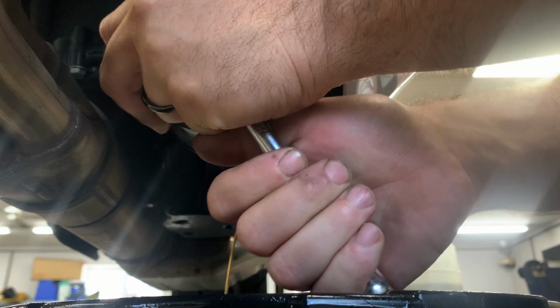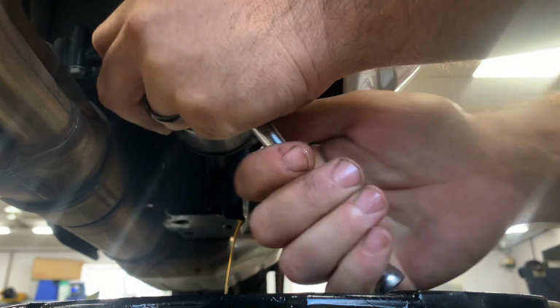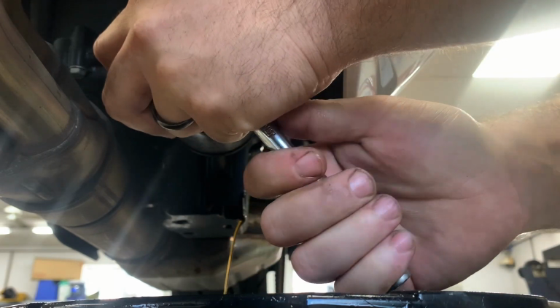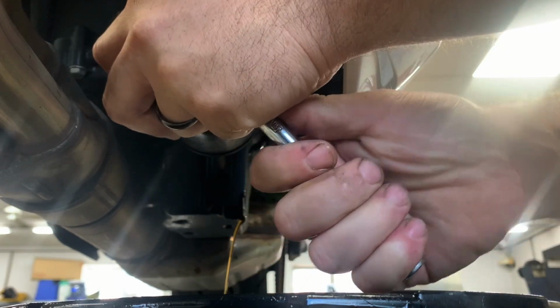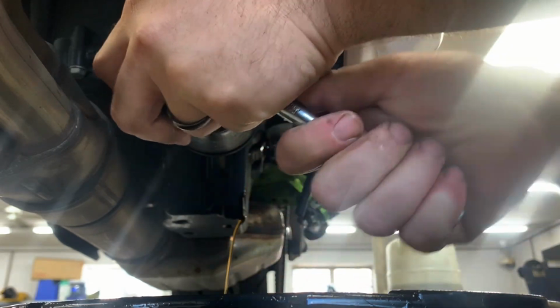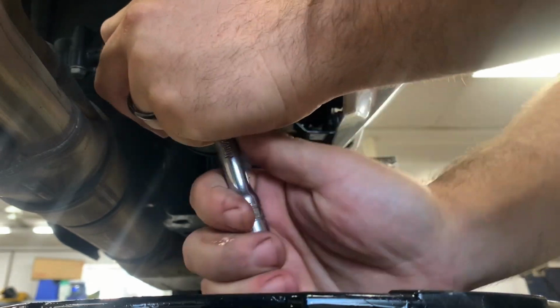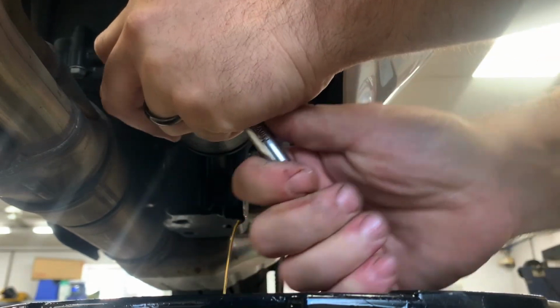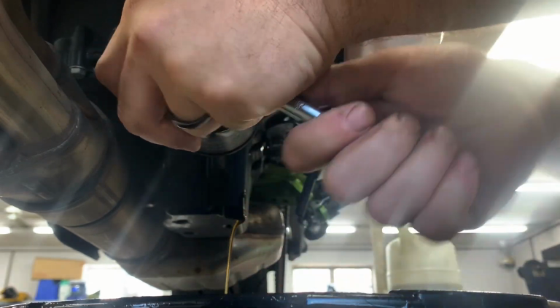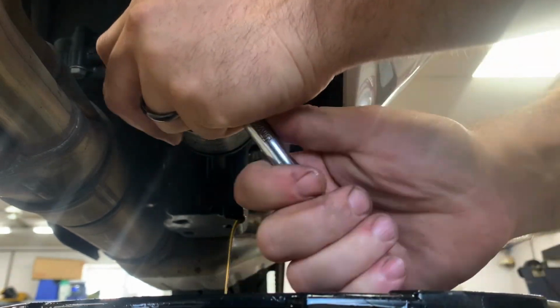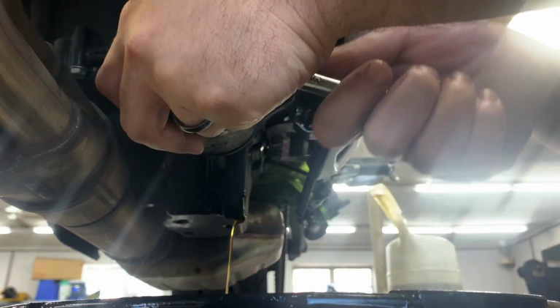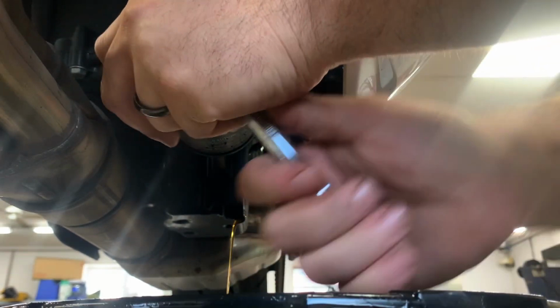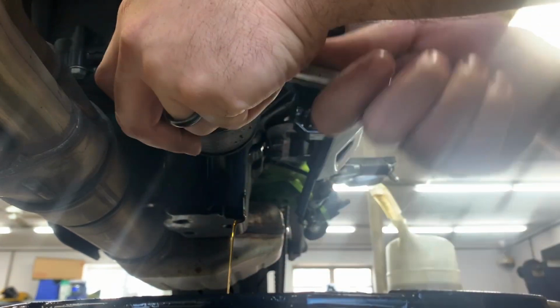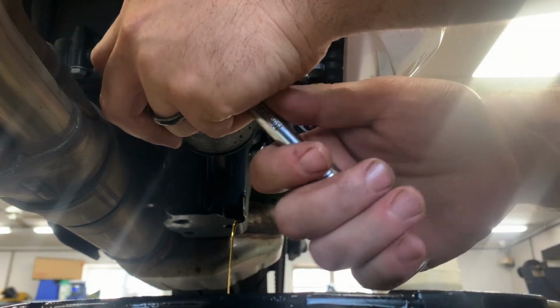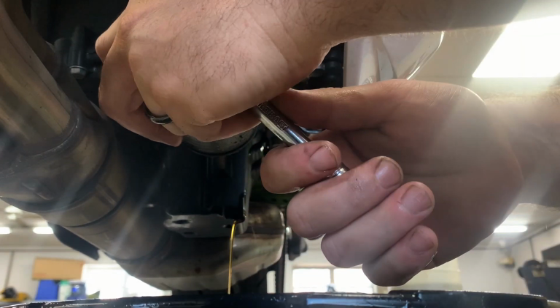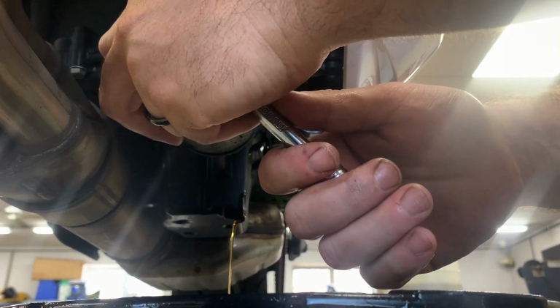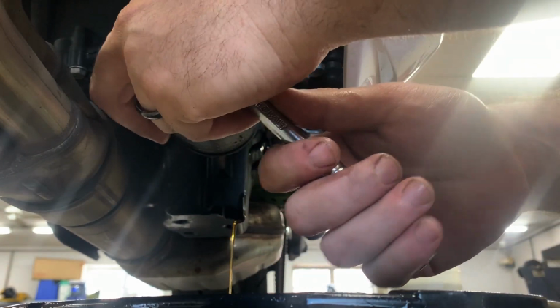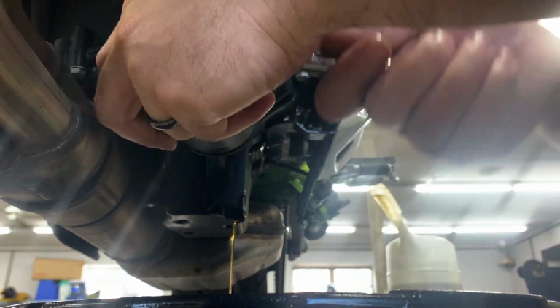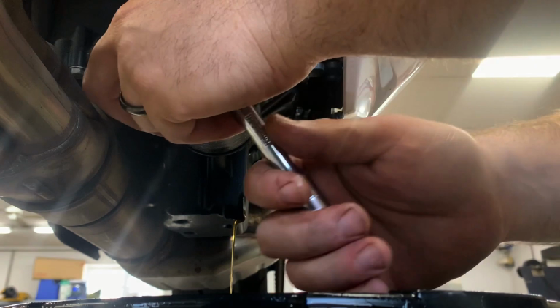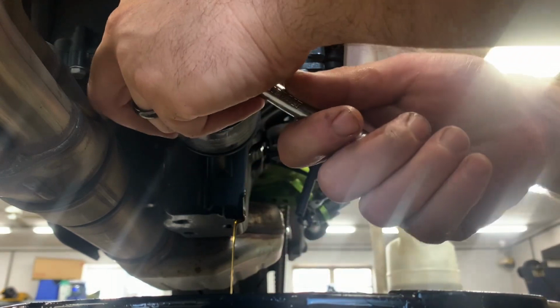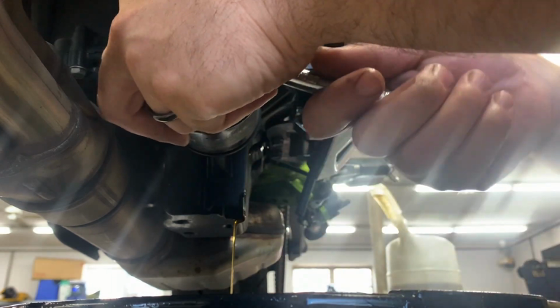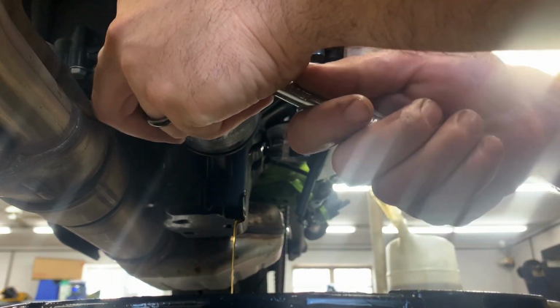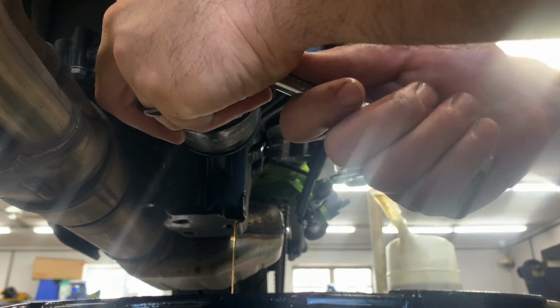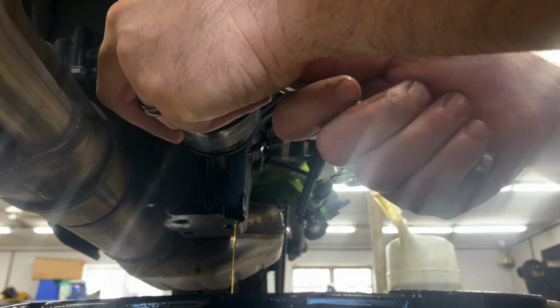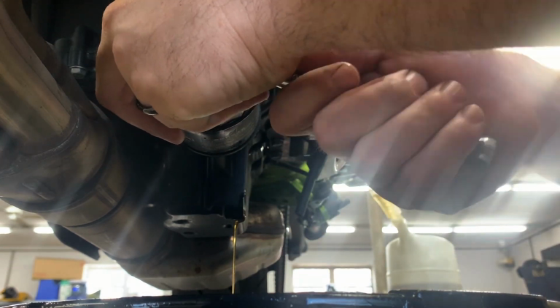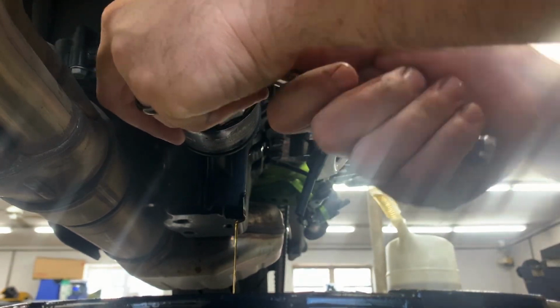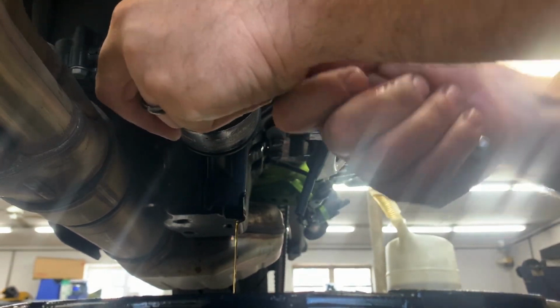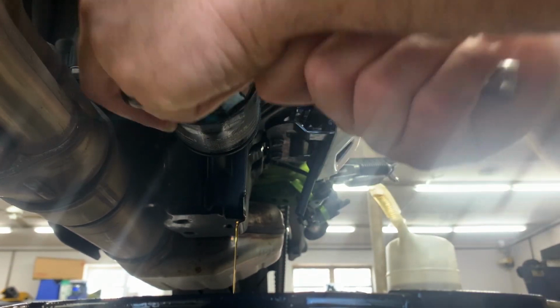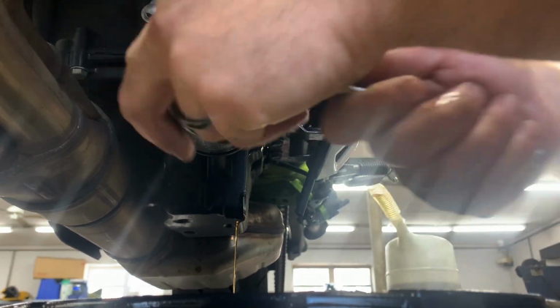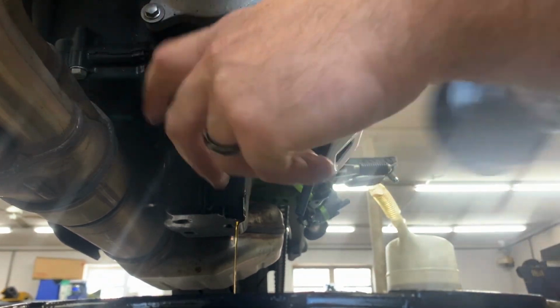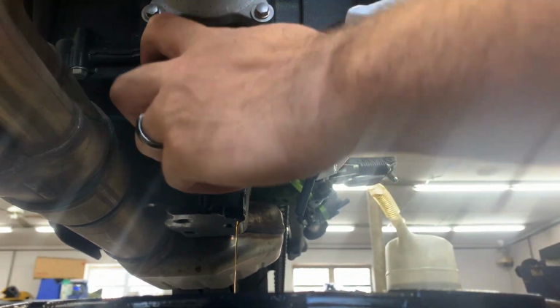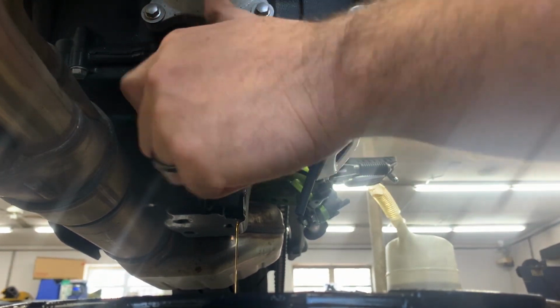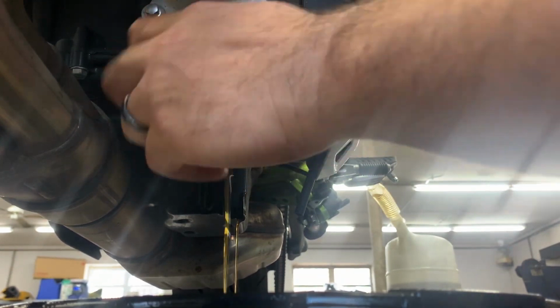While that's draining, we can go ahead and remove our filter. I like to wiggle the tool off the filter while it's still firmly planted on there but loose — it just makes things easier.